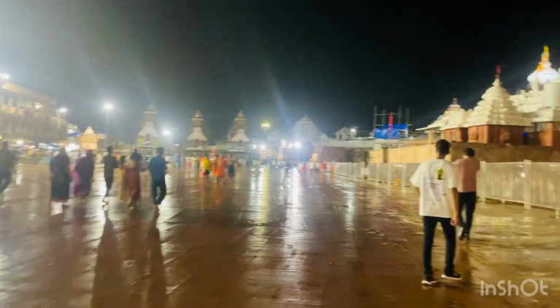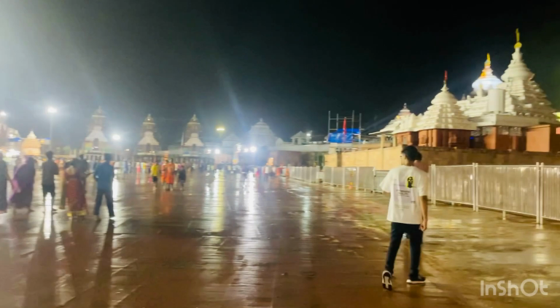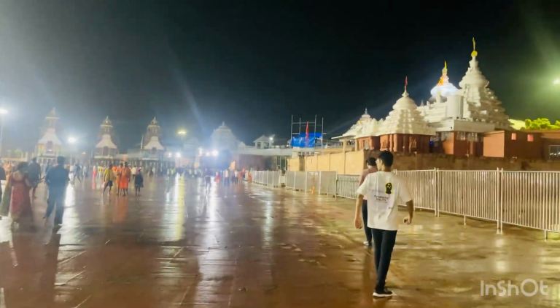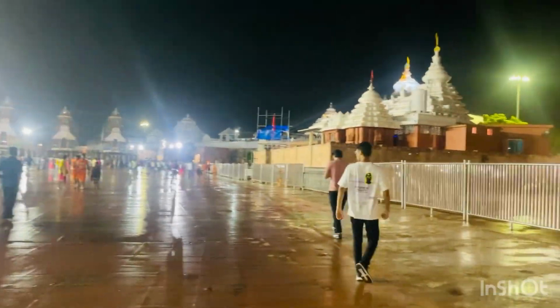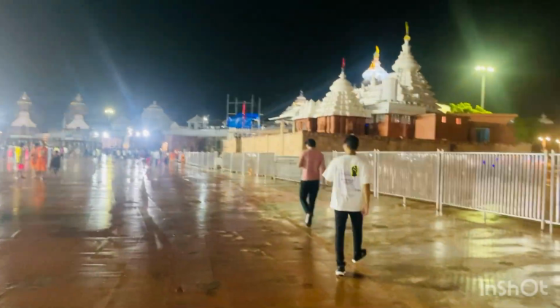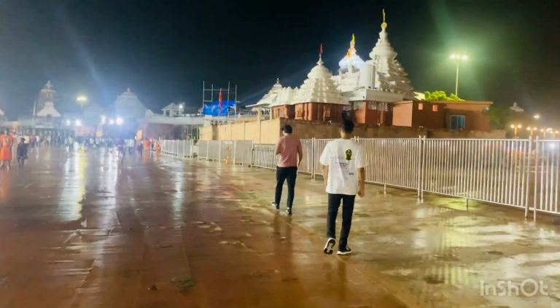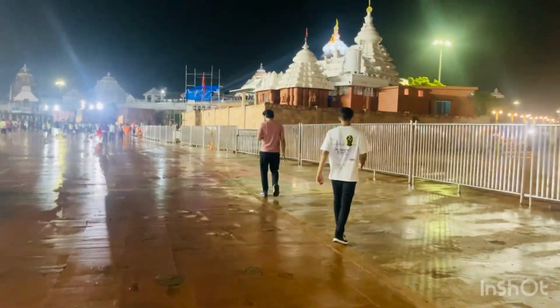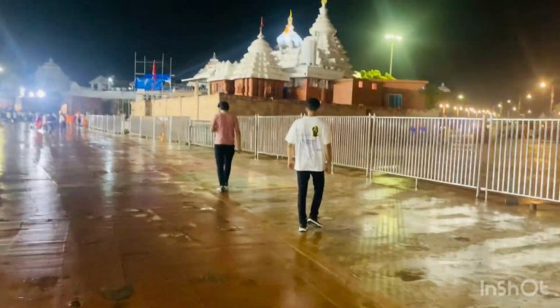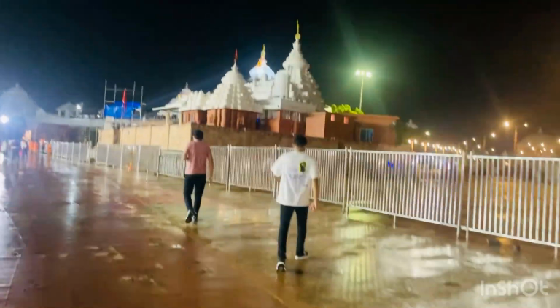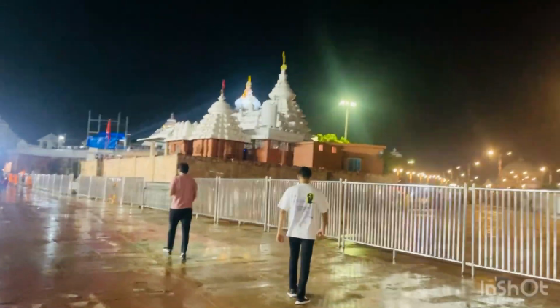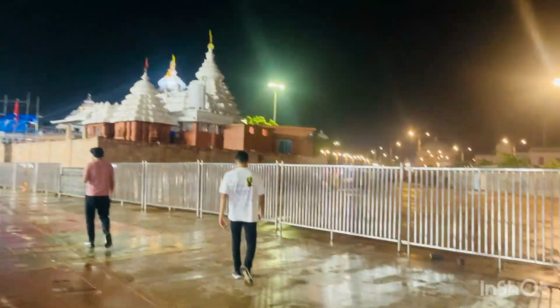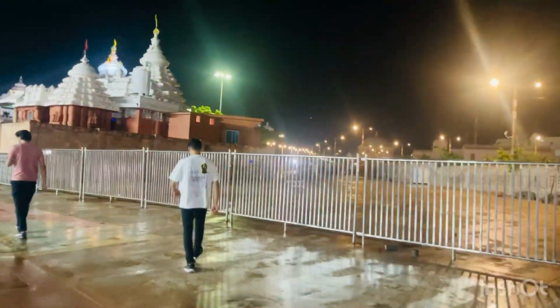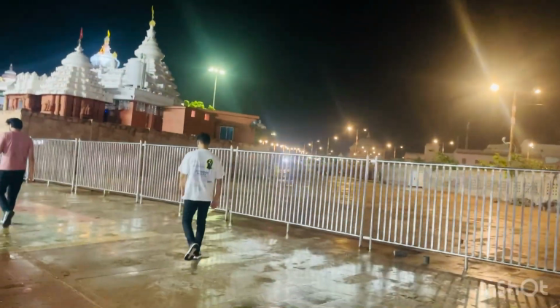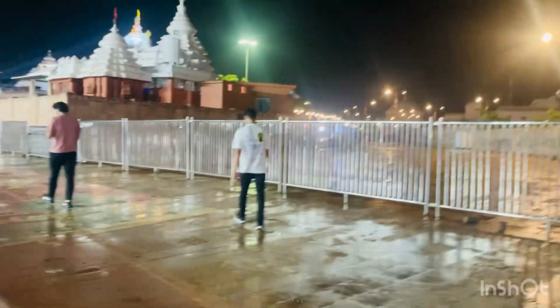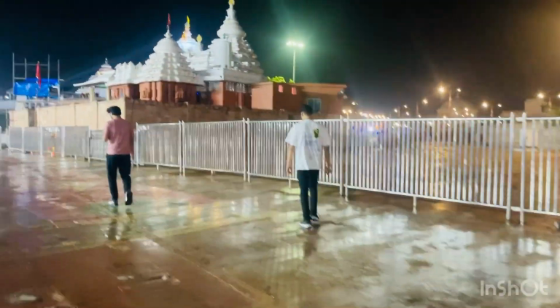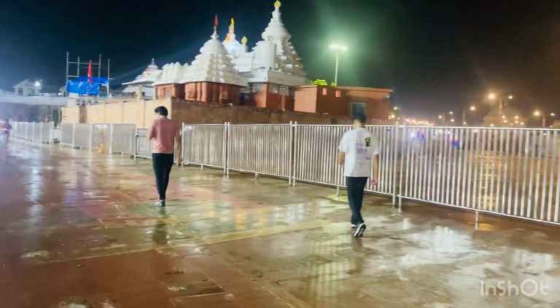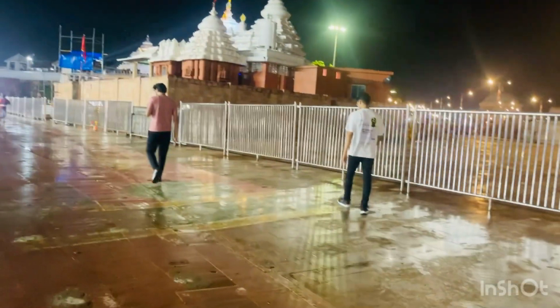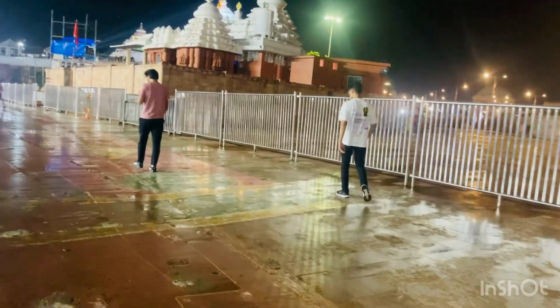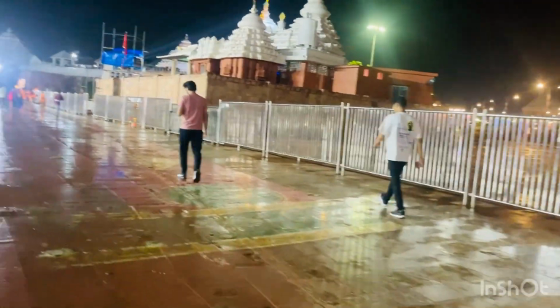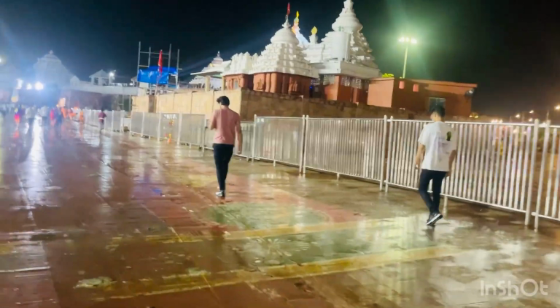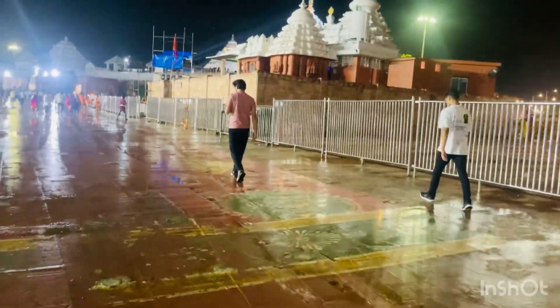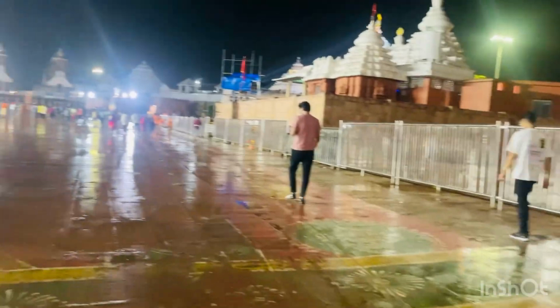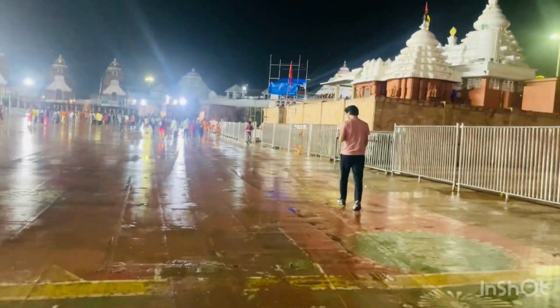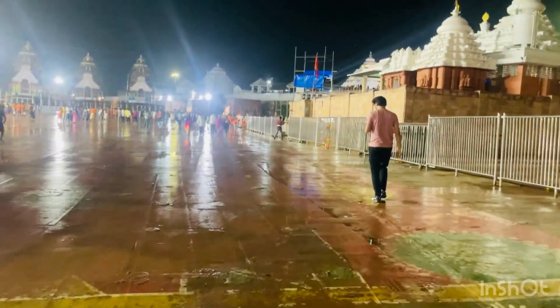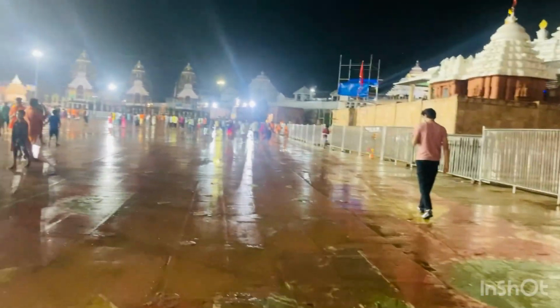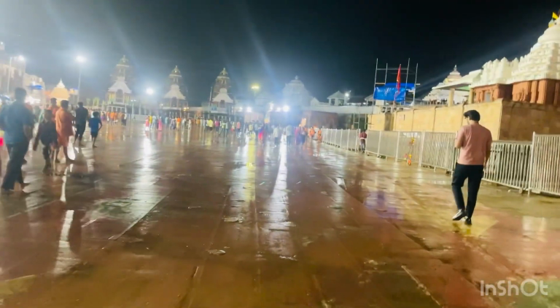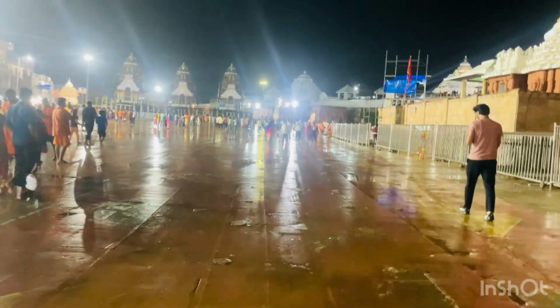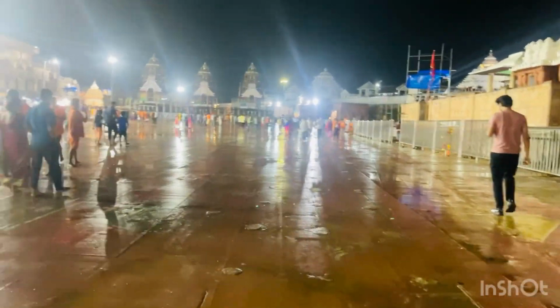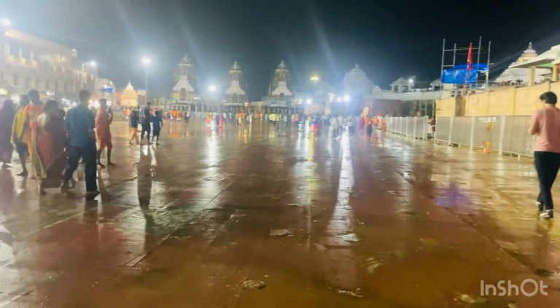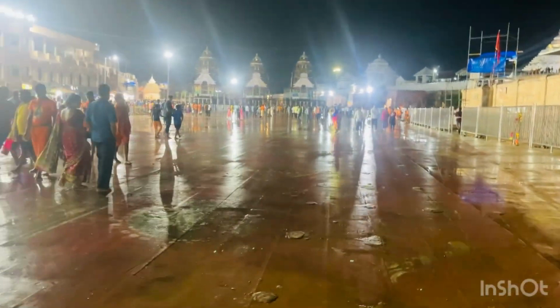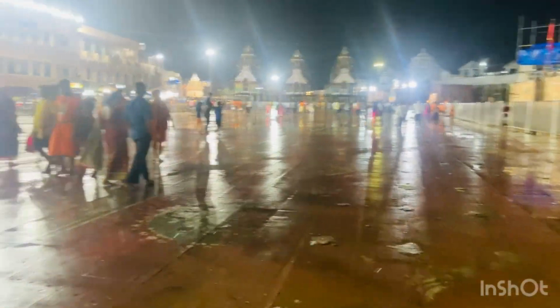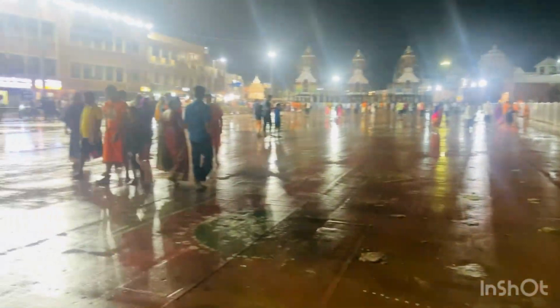This is the main area where there is a whole decoration and everything. Before, there was no big wide open space but now it has been modified and expanded.